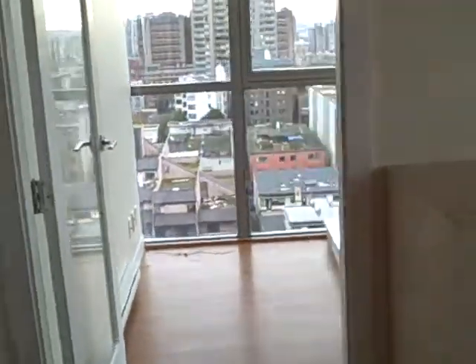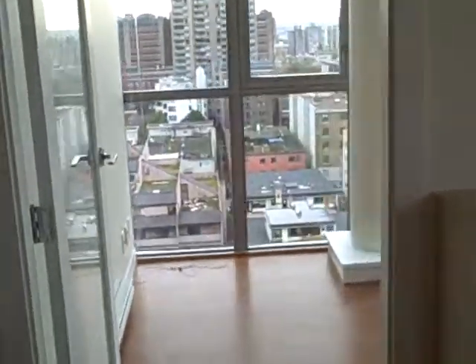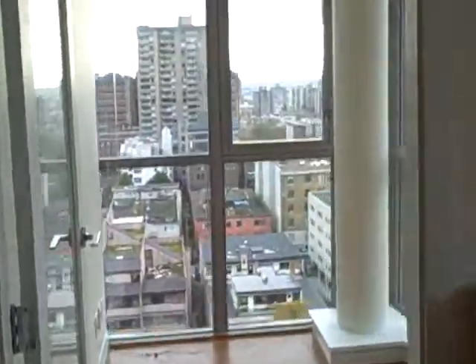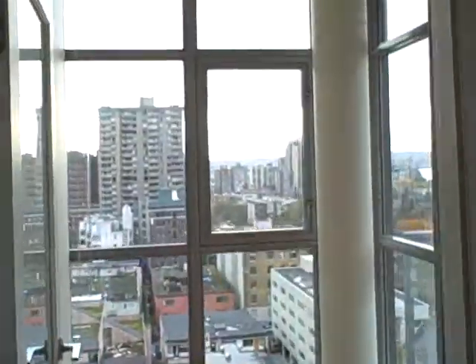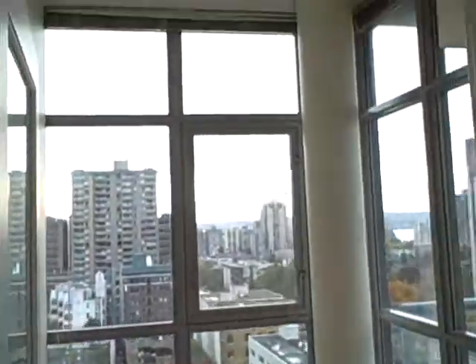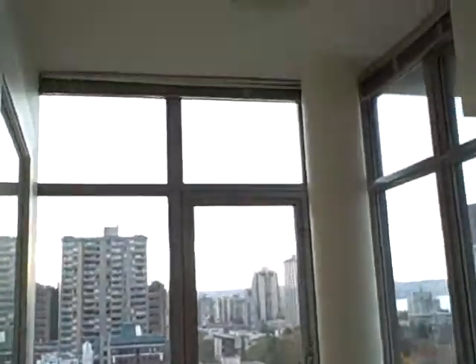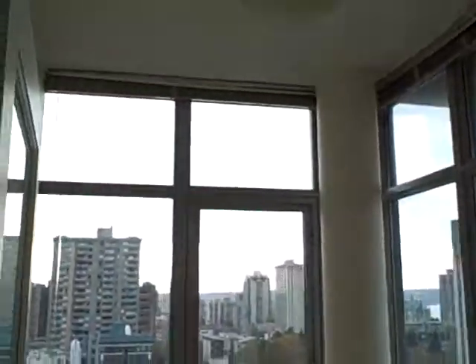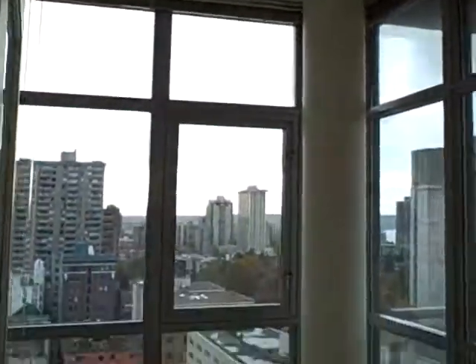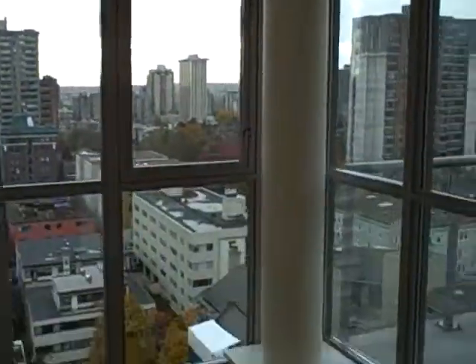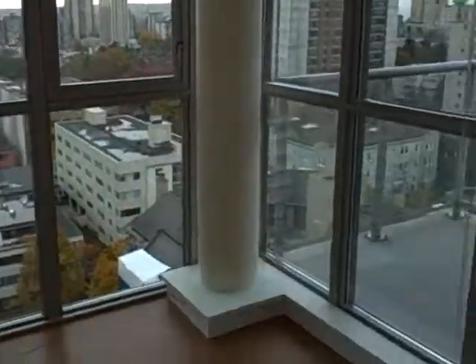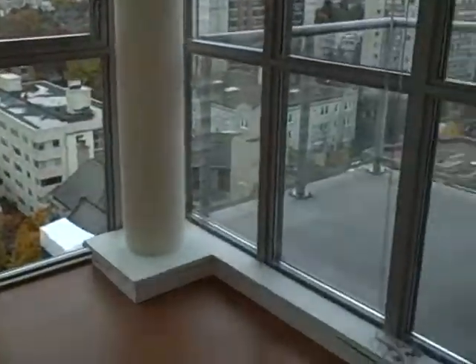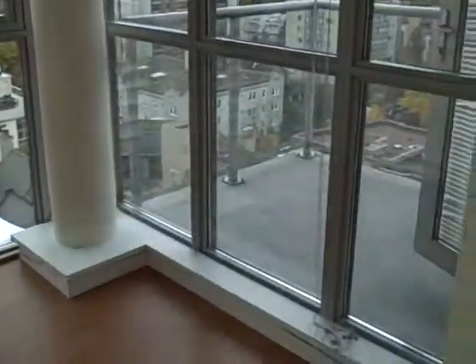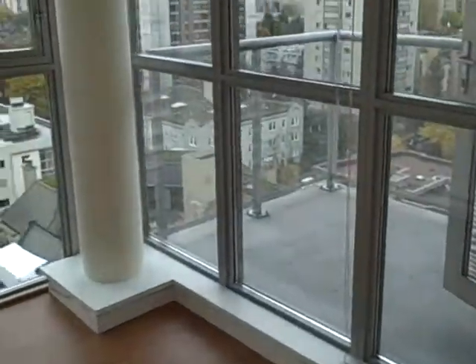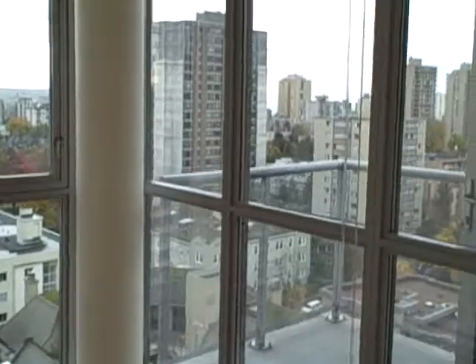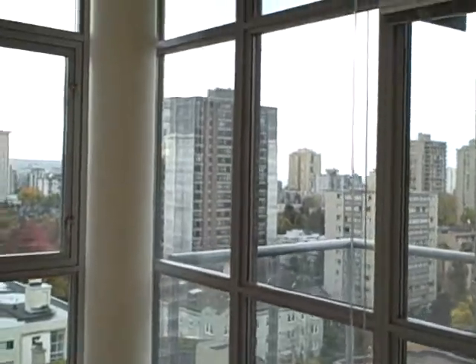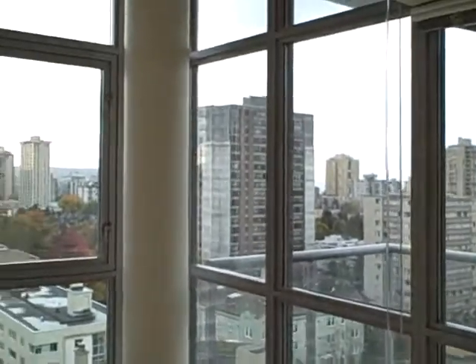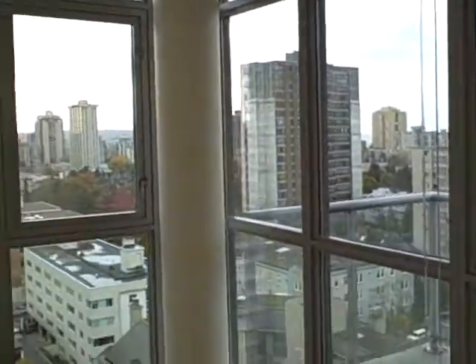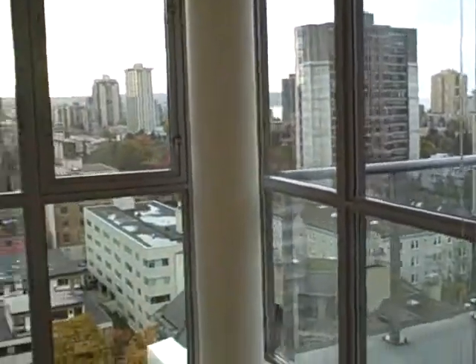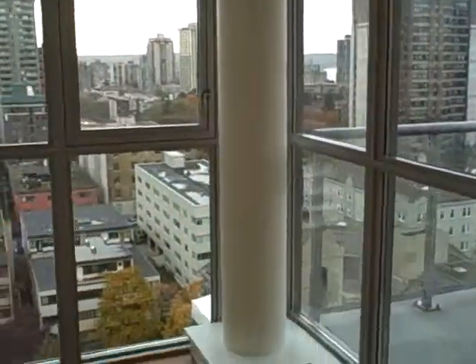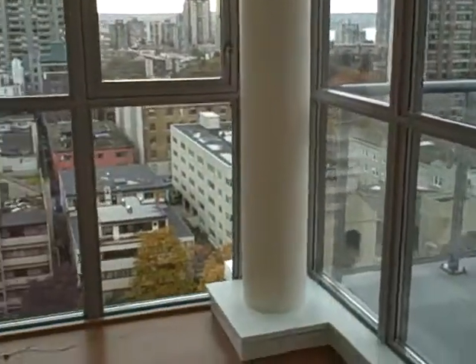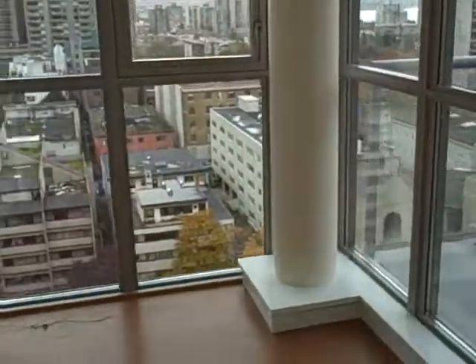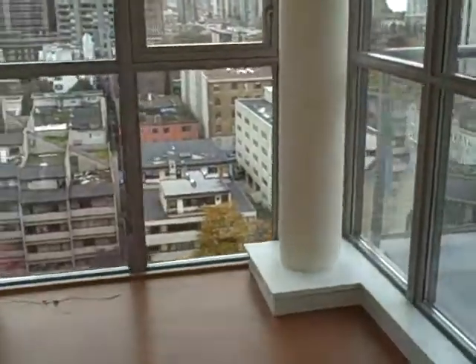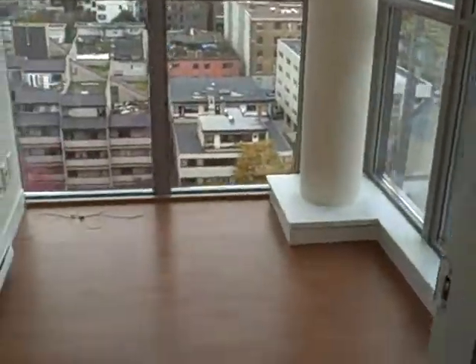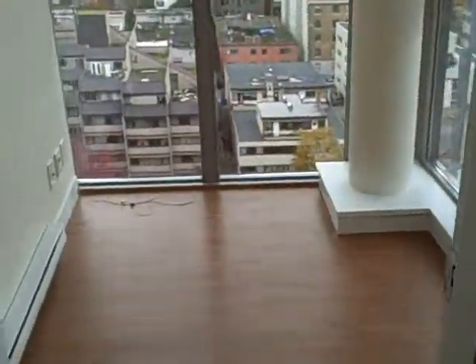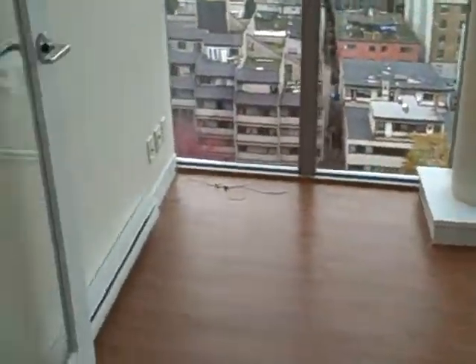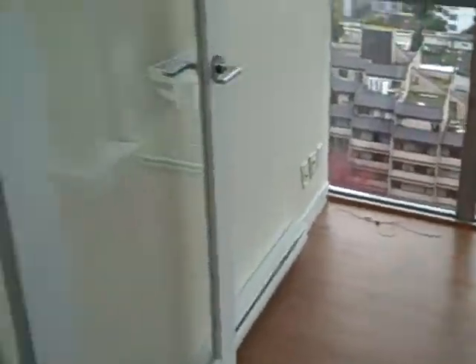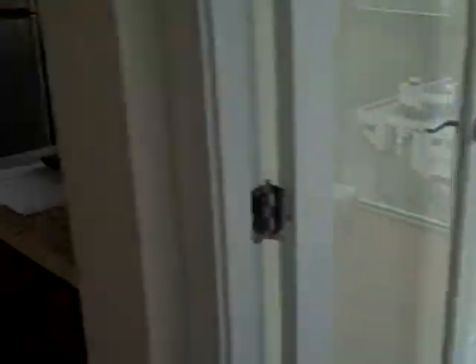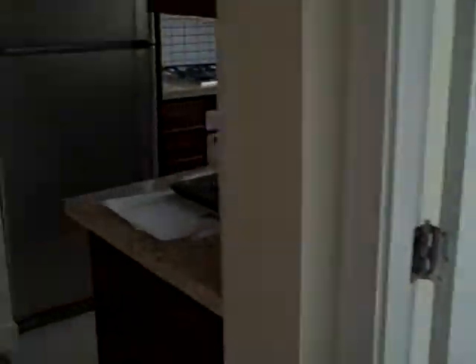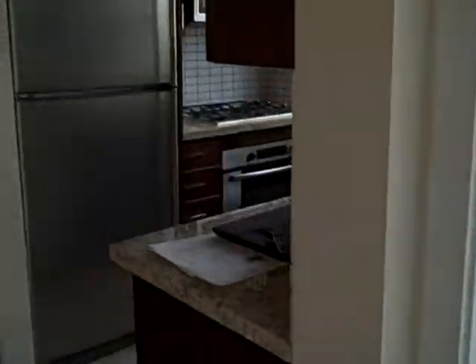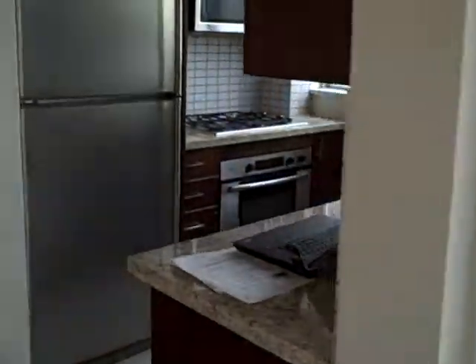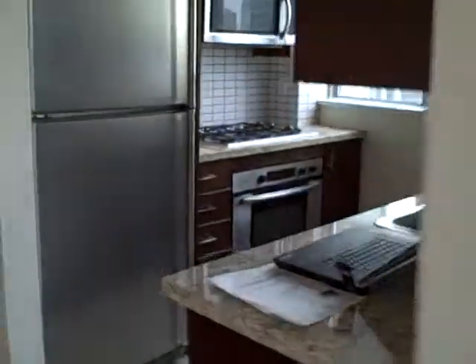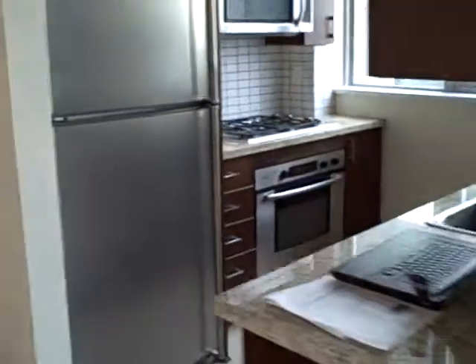Here's your solarium — again, 9-foot ceilings, so lots and lots of natural light here, with floor-to-ceiling windows.